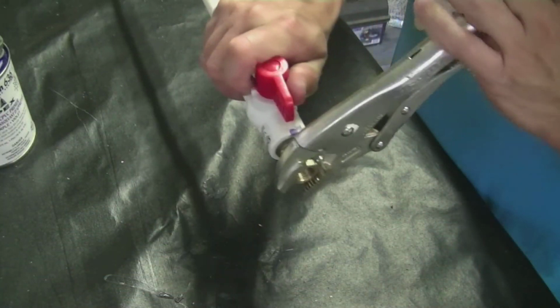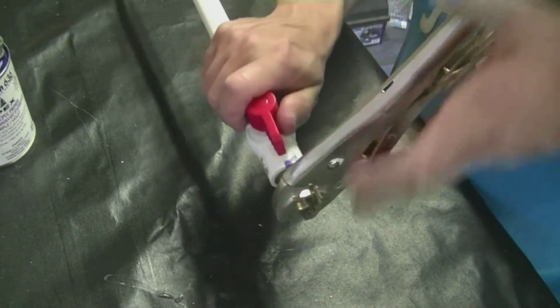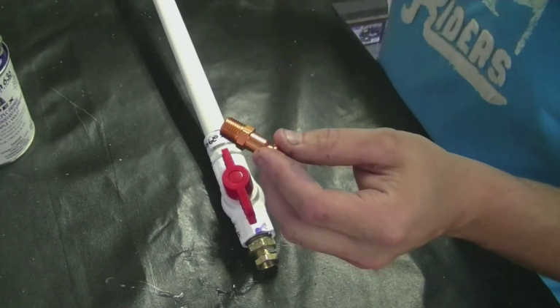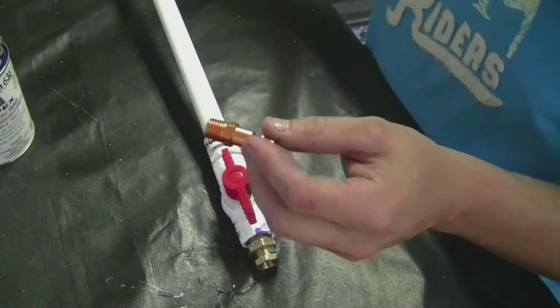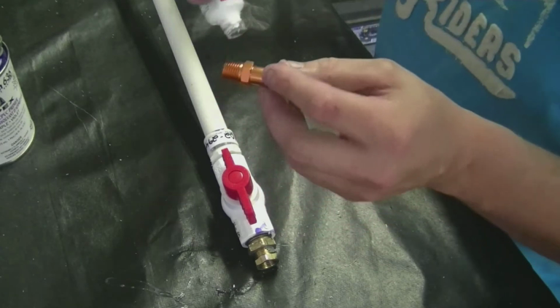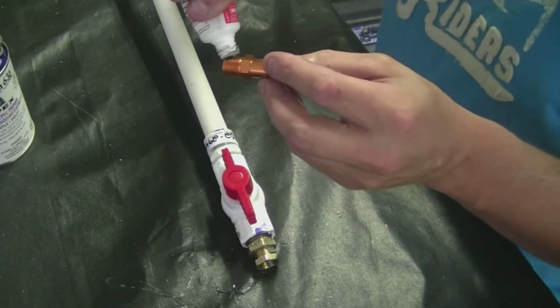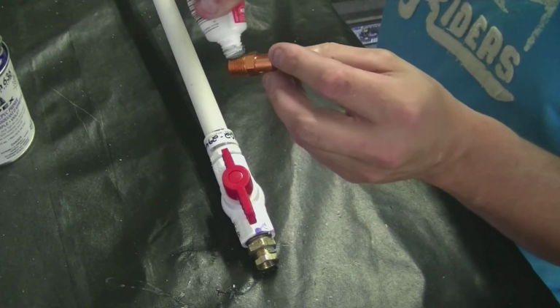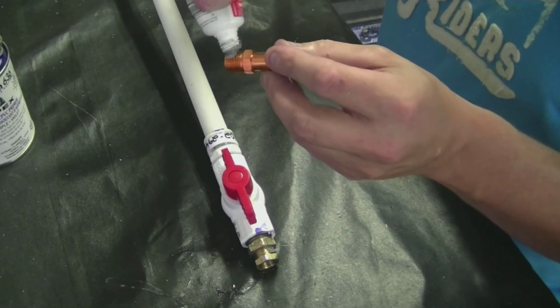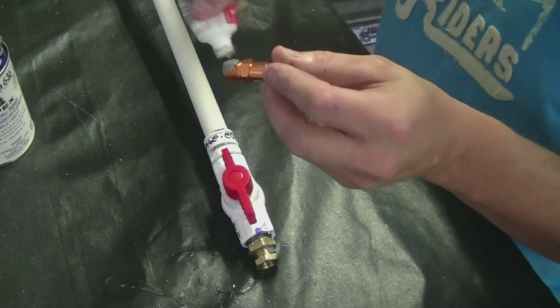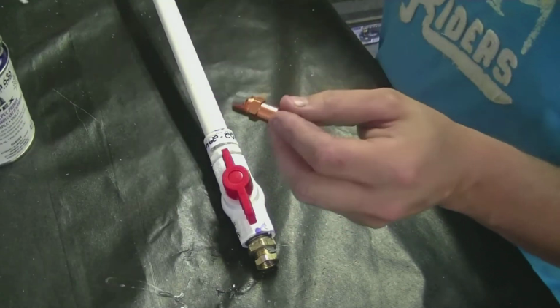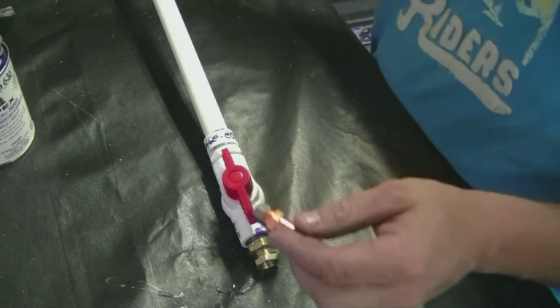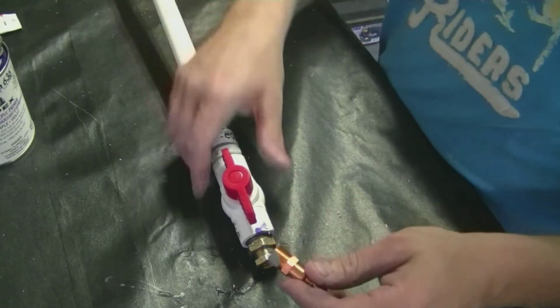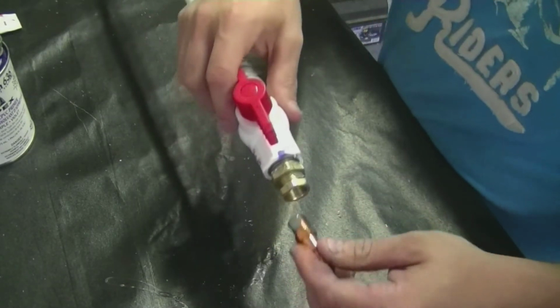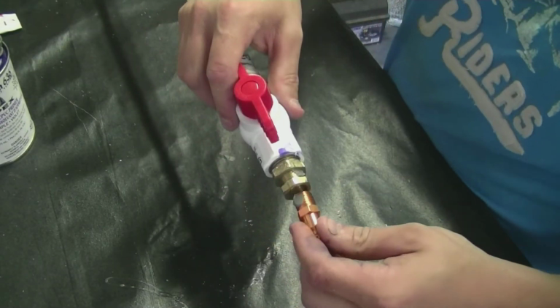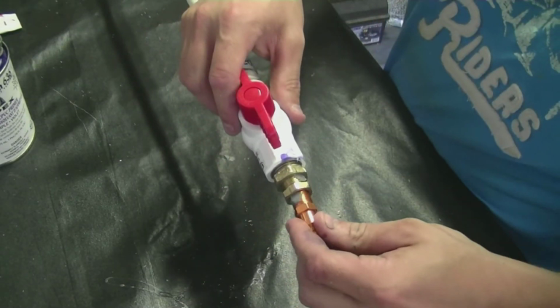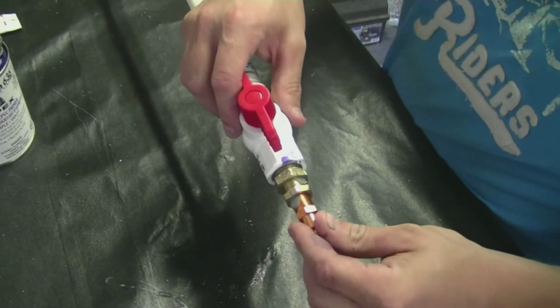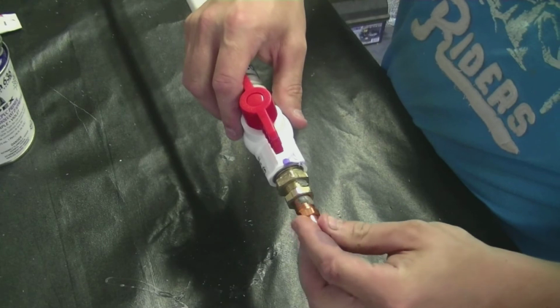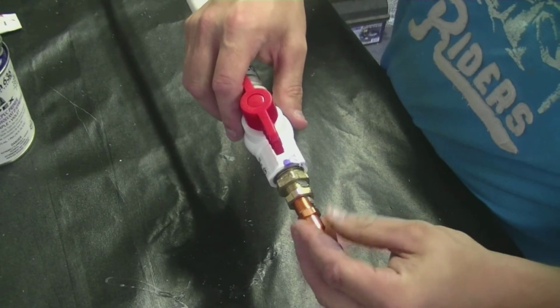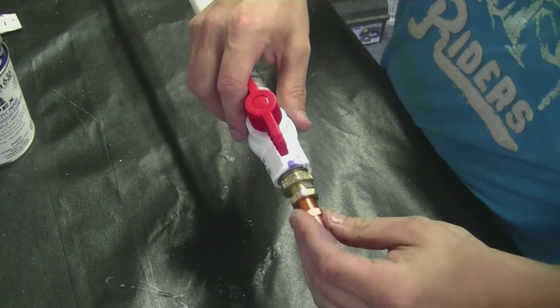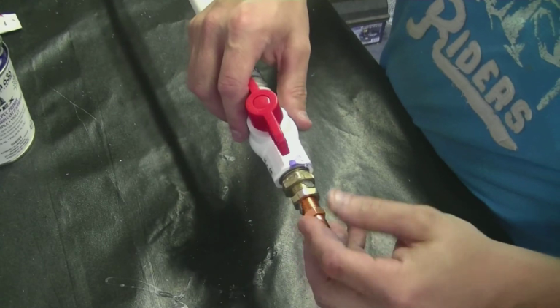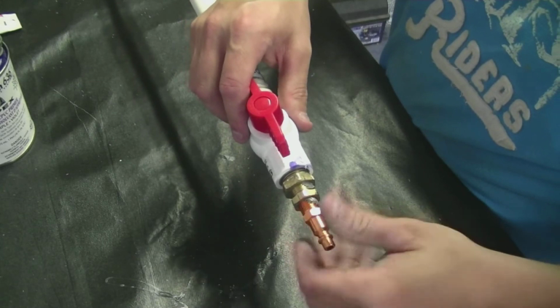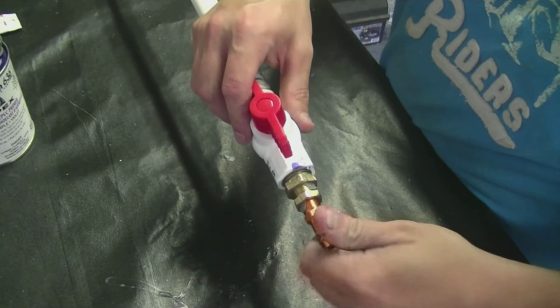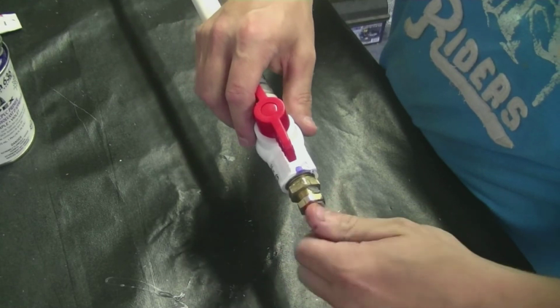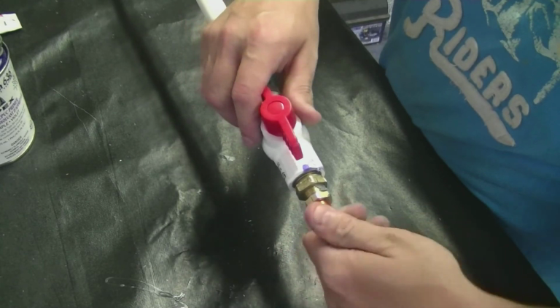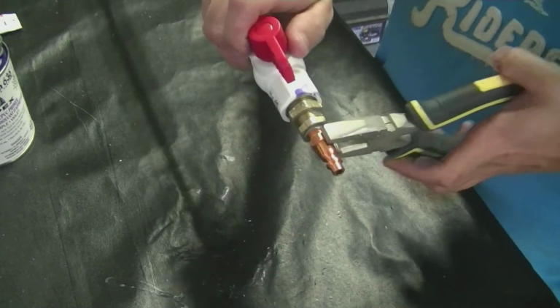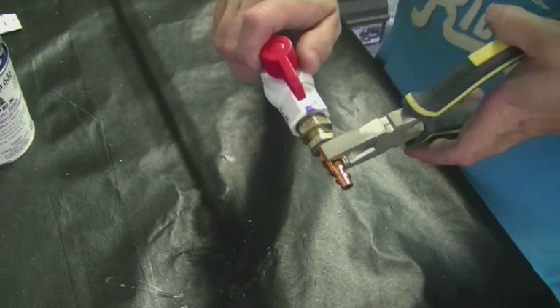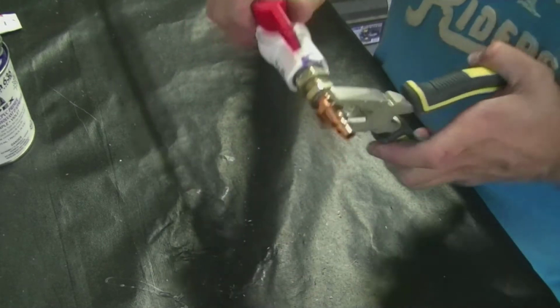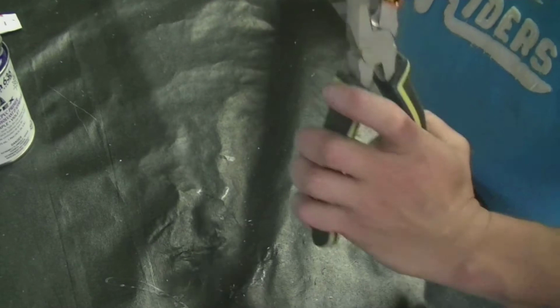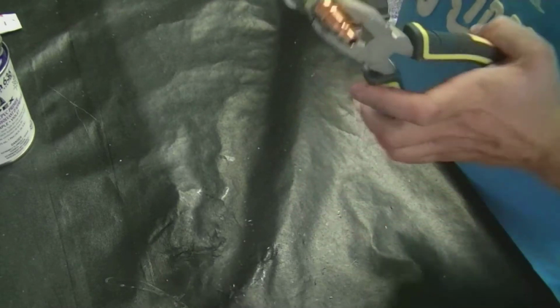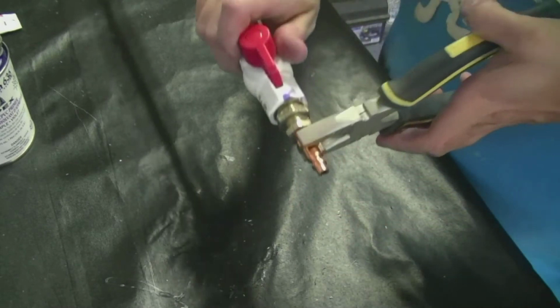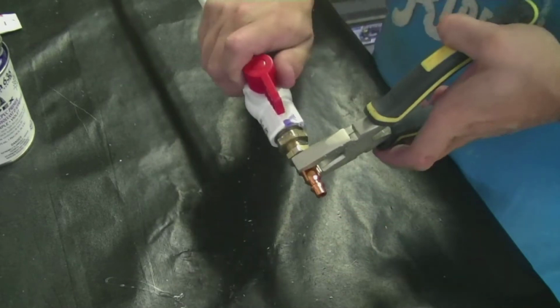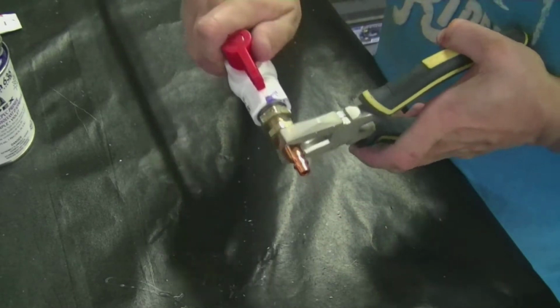Both pieces are now on tight. Make sure that you always use a little bit of paste on the threads. And we're now going to put on the nipple. Tighten it all up, and both our ends are done.